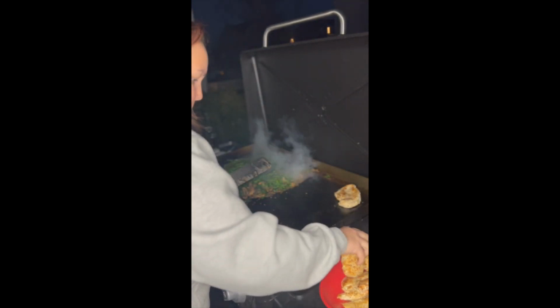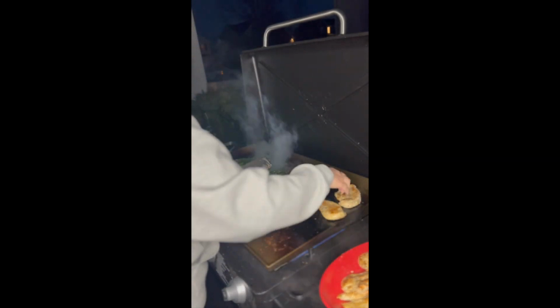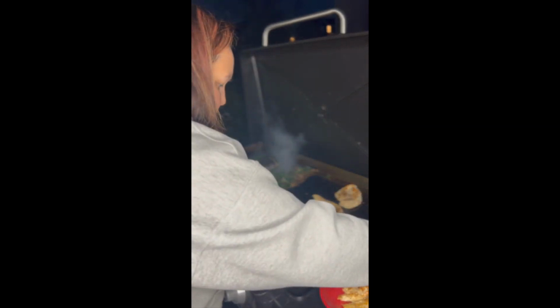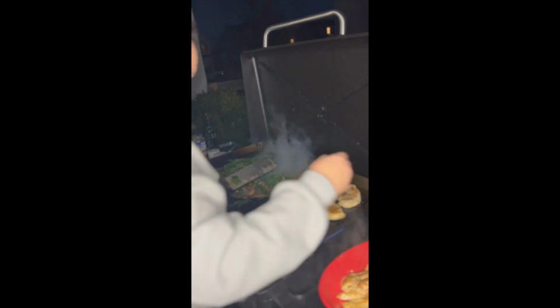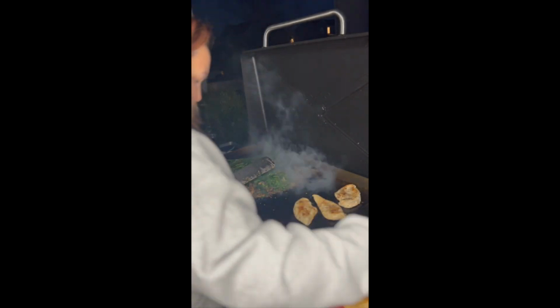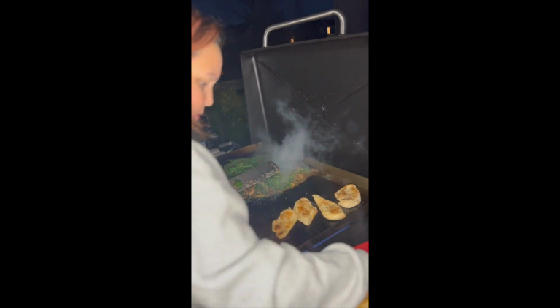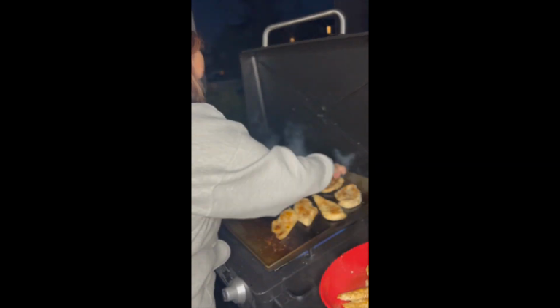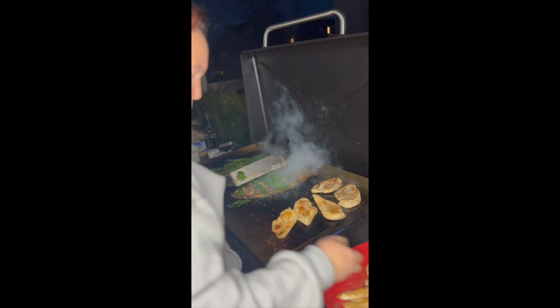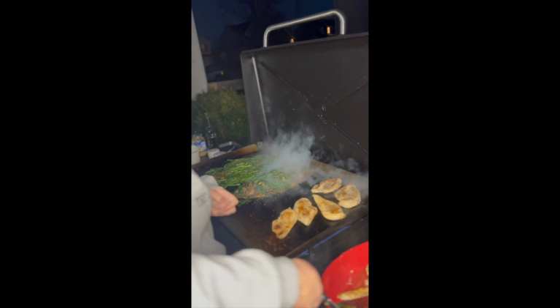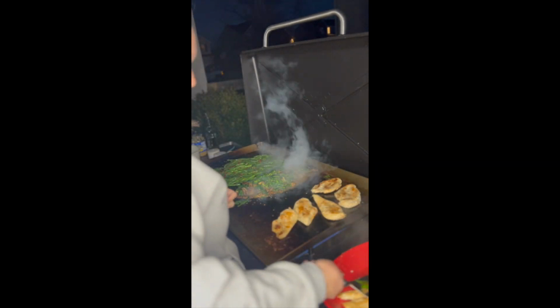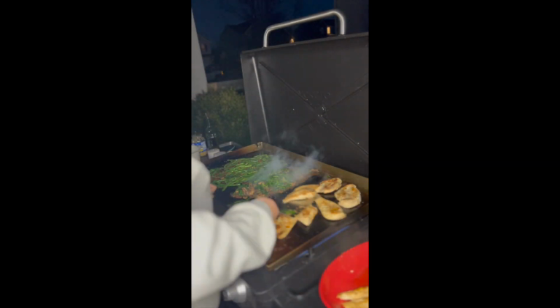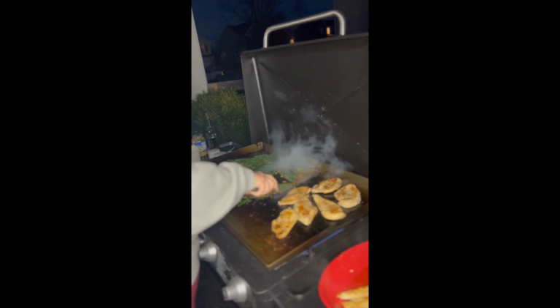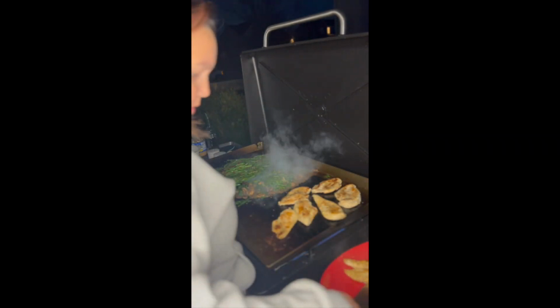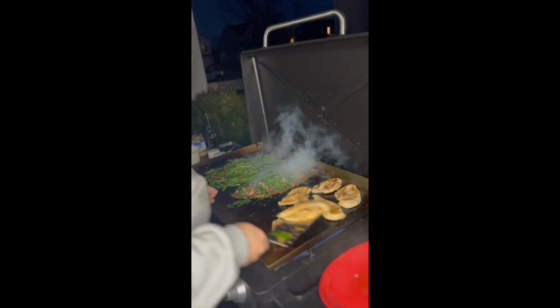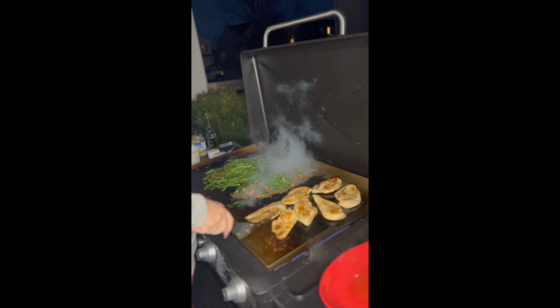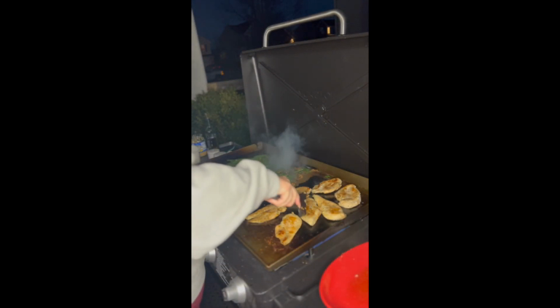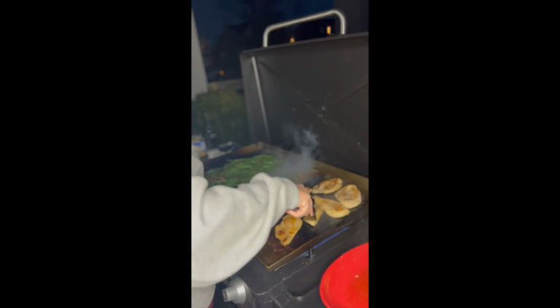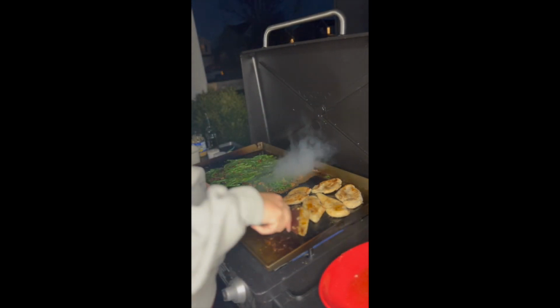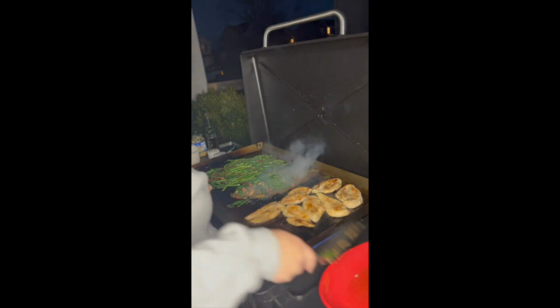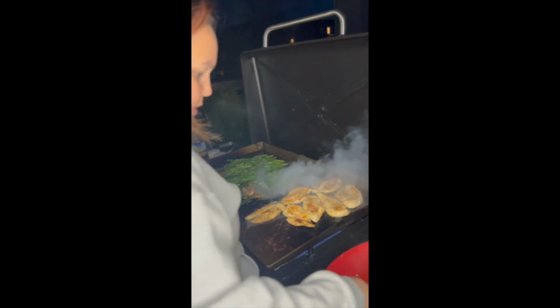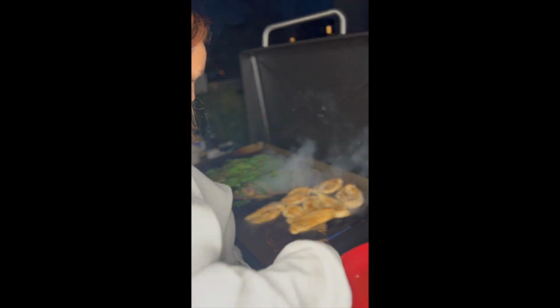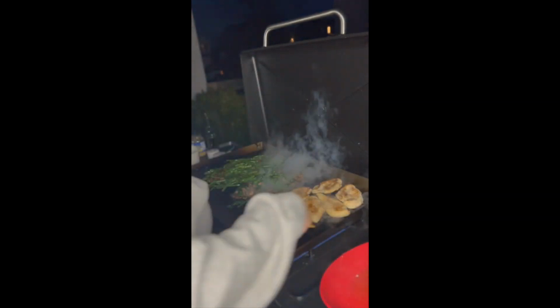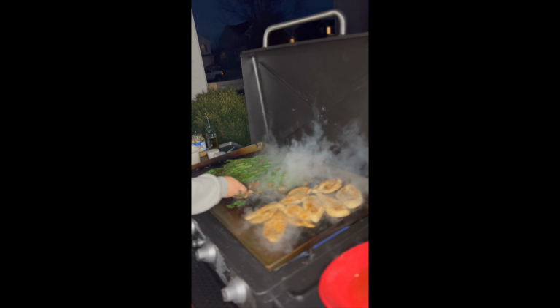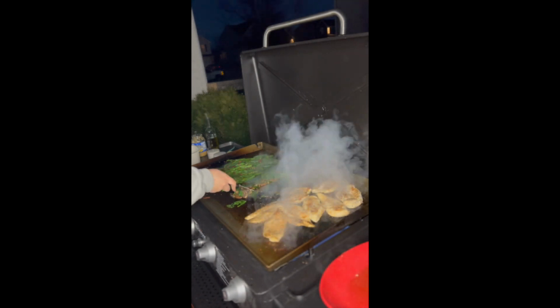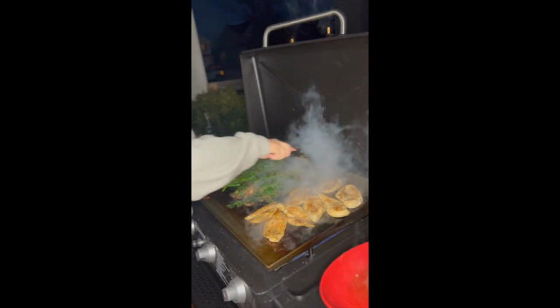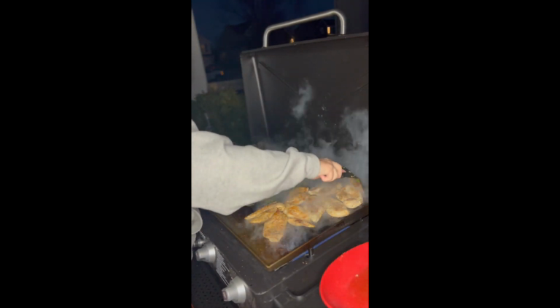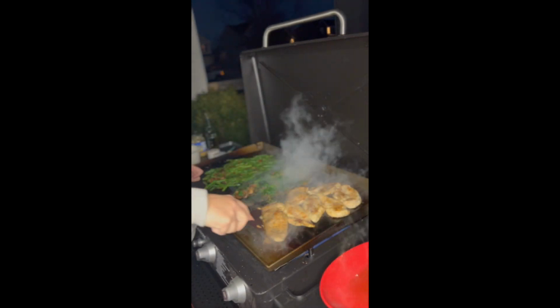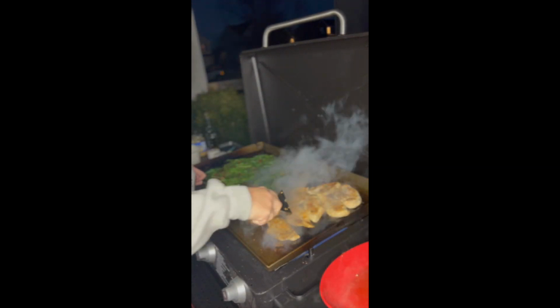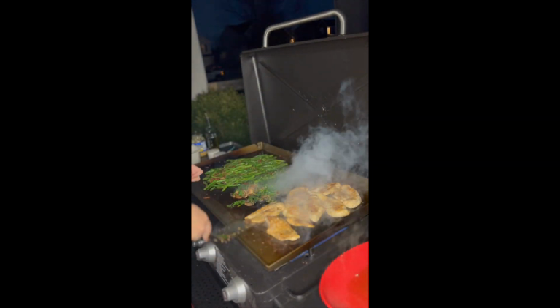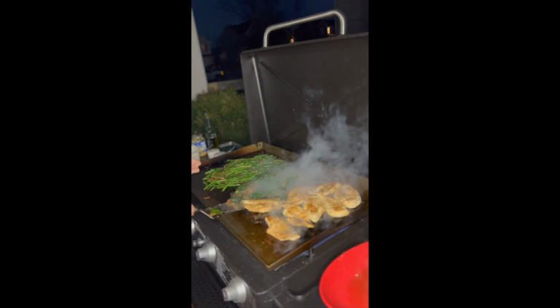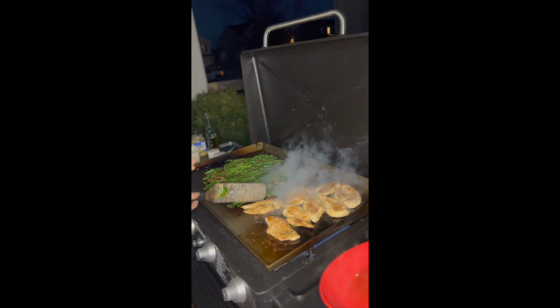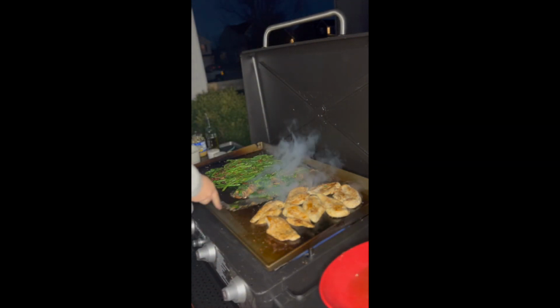Go ahead and add our chicken back on the grill to get it warmed up again. Then we are going to take our mushroom spinach leaf mixture and add it on top of our chicken.